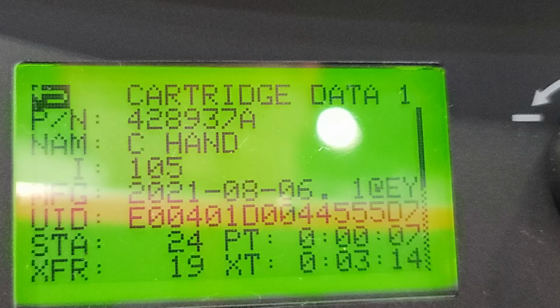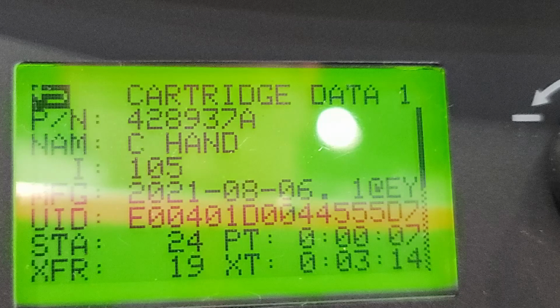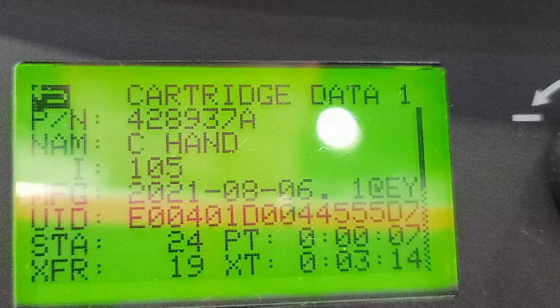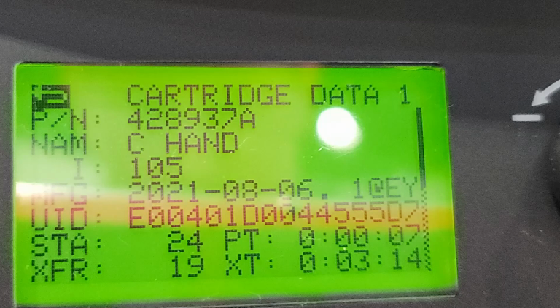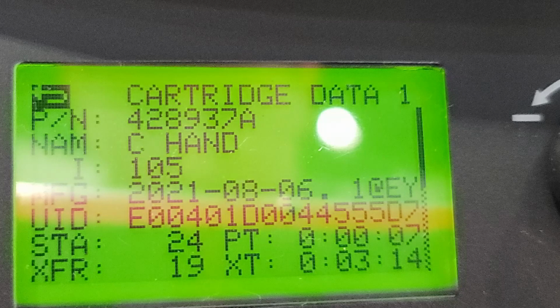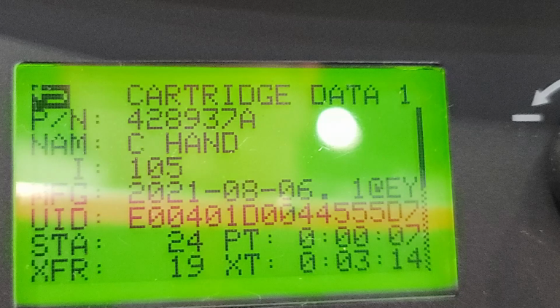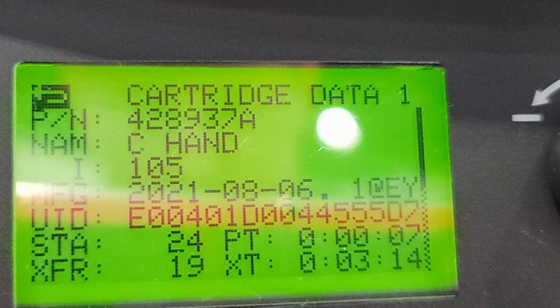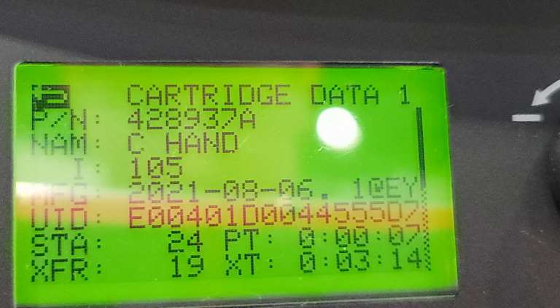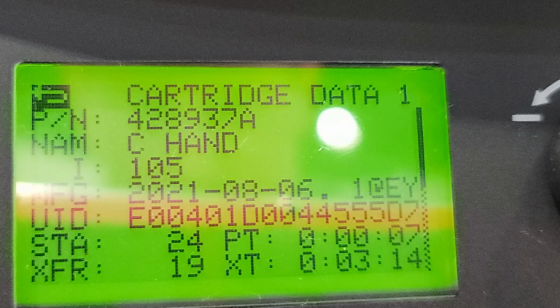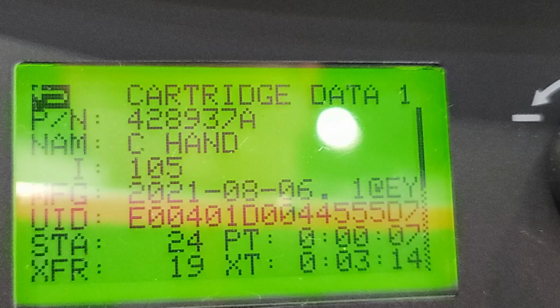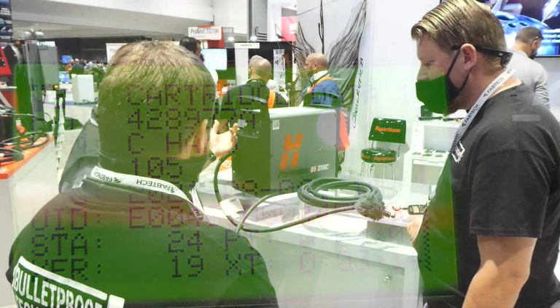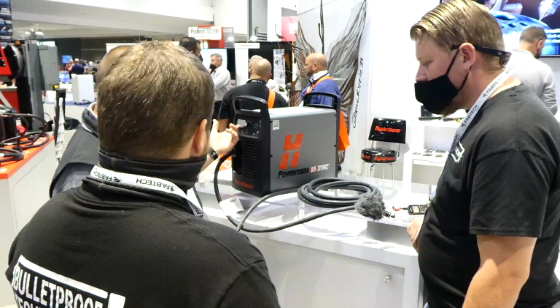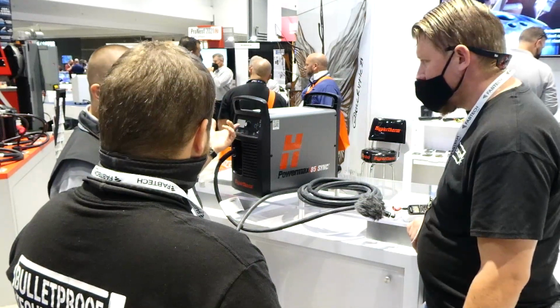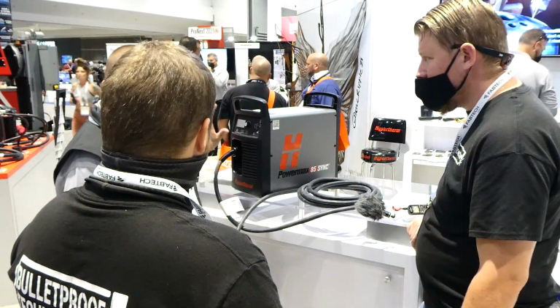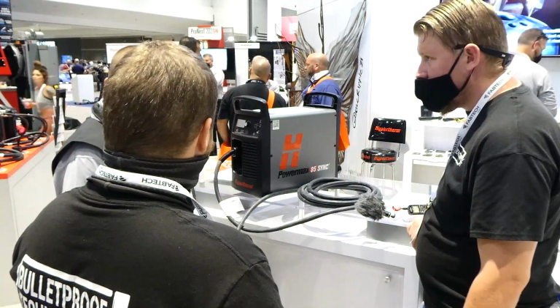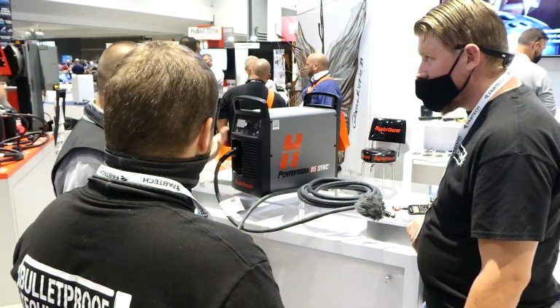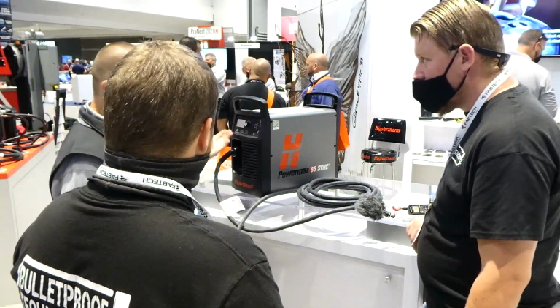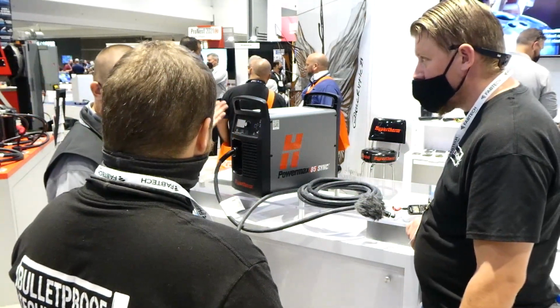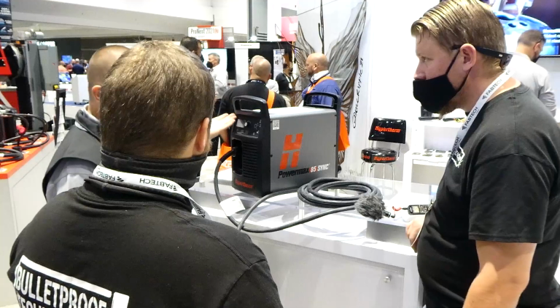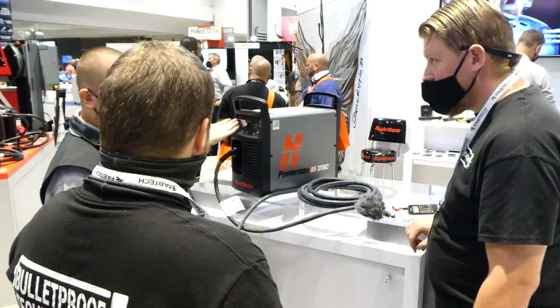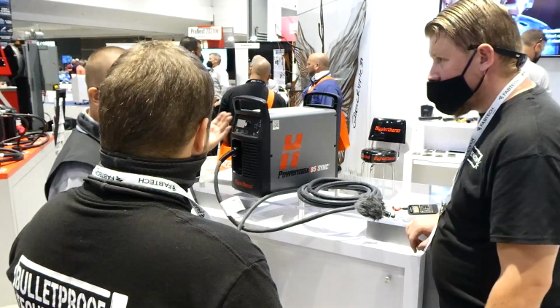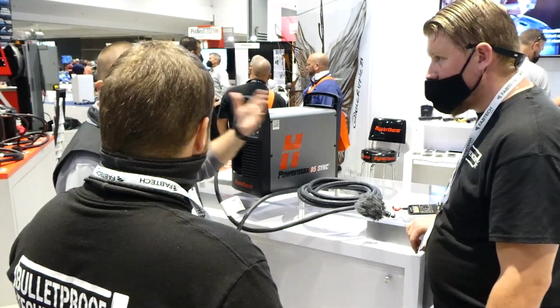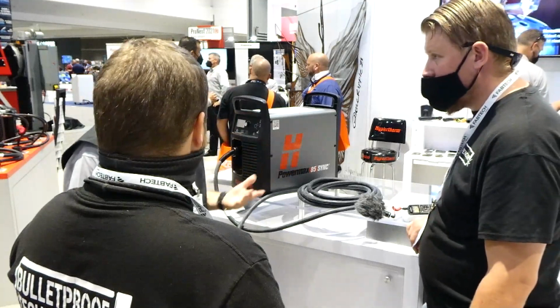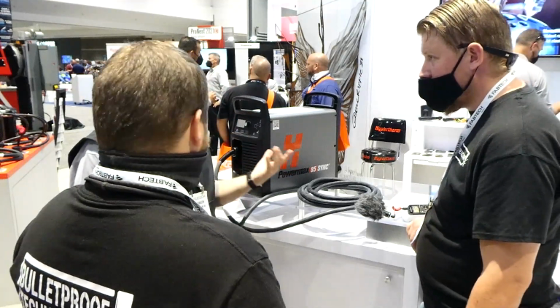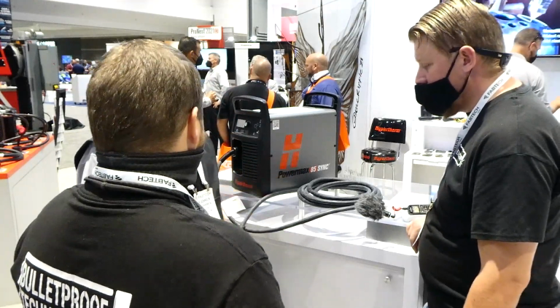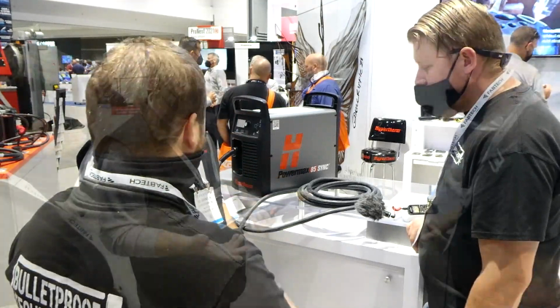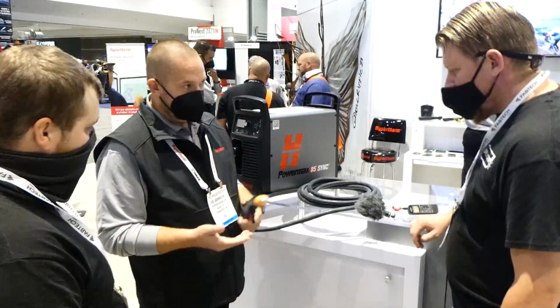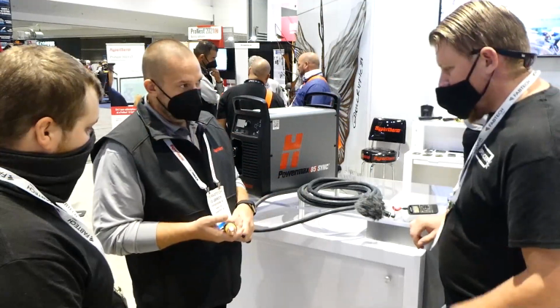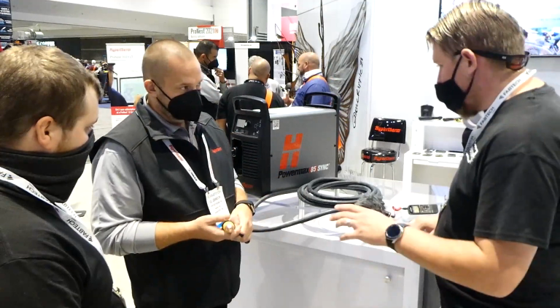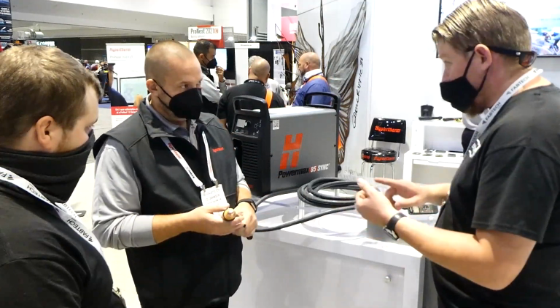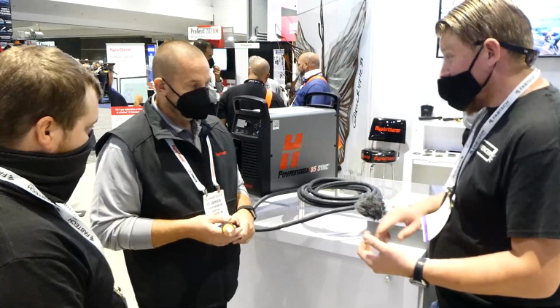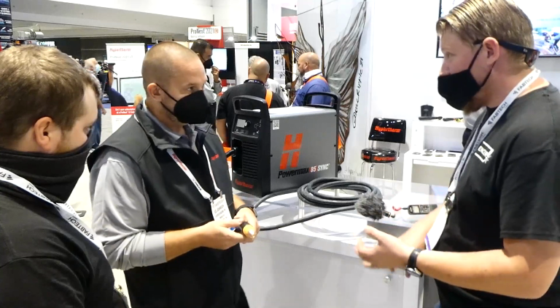So if I've got a drawer full of cartridges, I can just grab one out and put it on. I usually average about 500 starts — this one's got 250. I know I've got about half my life left.